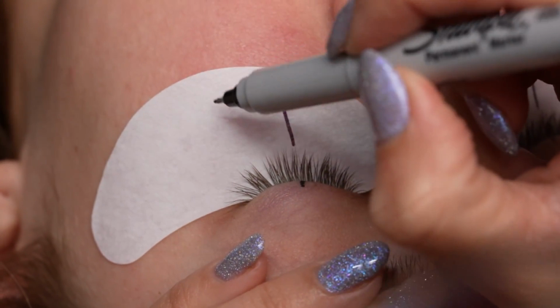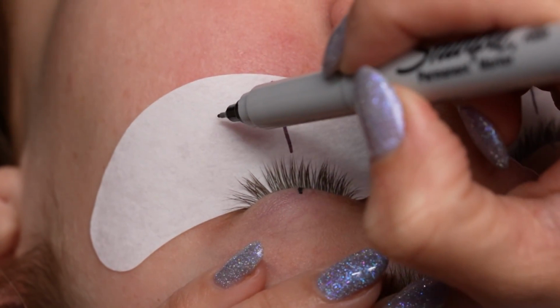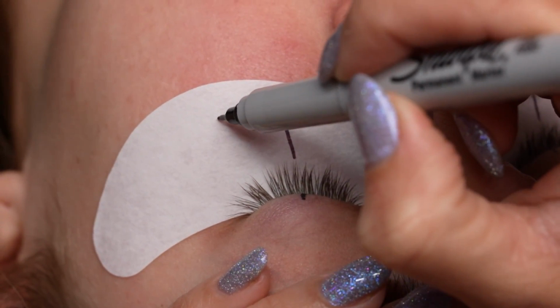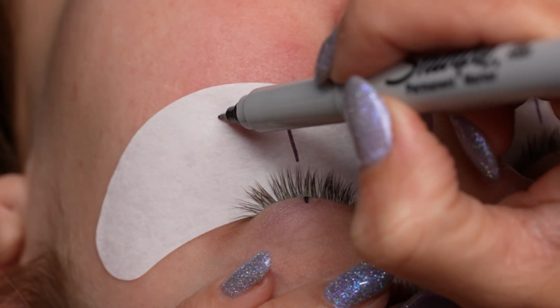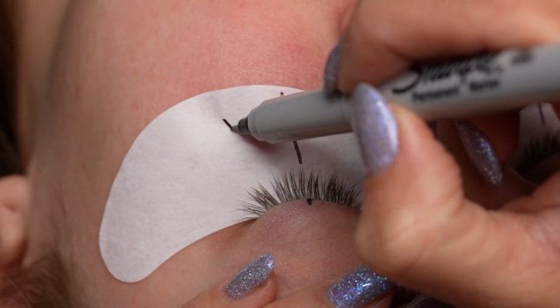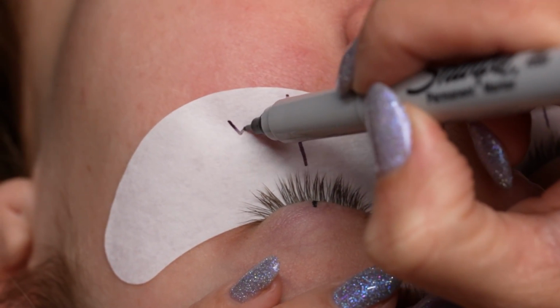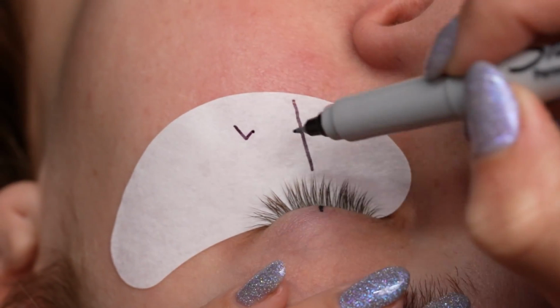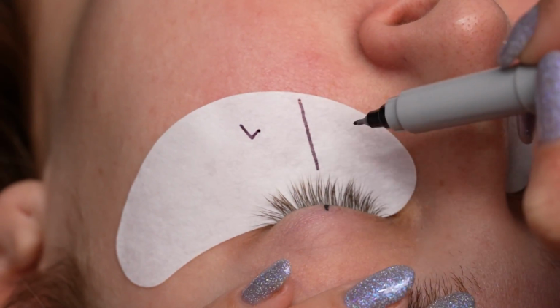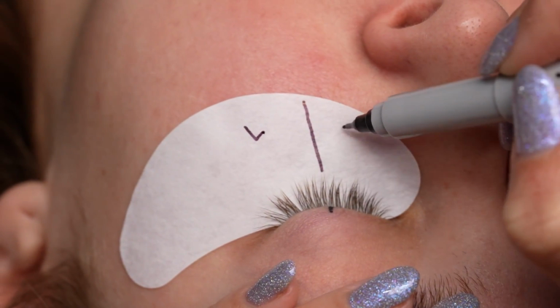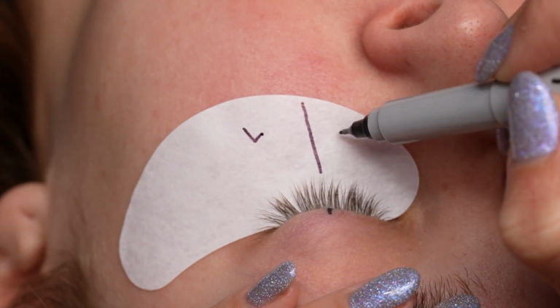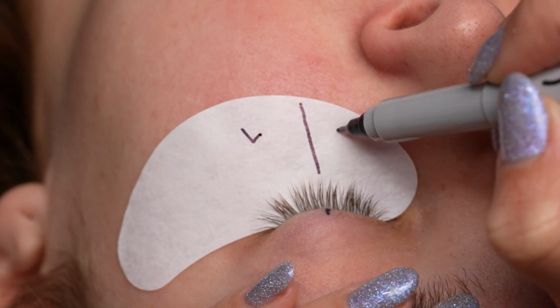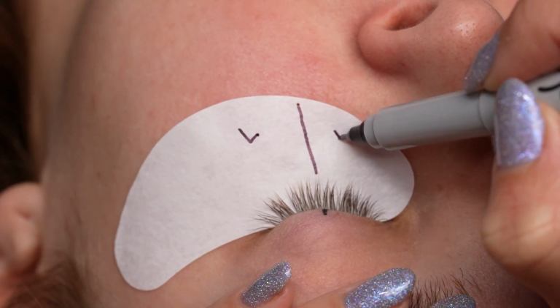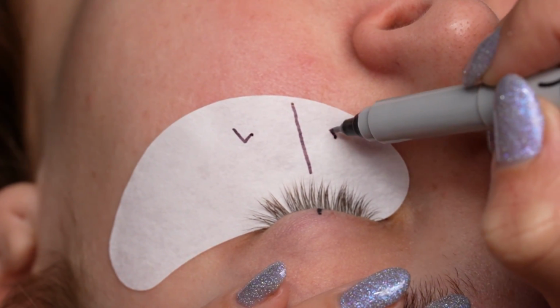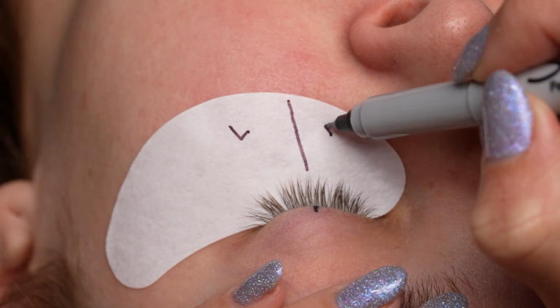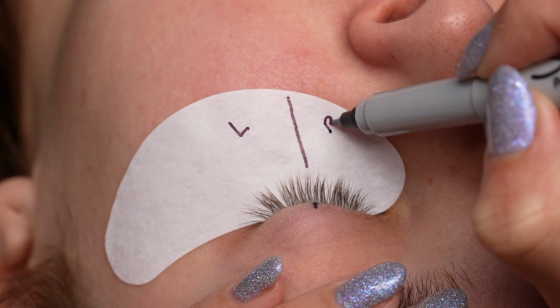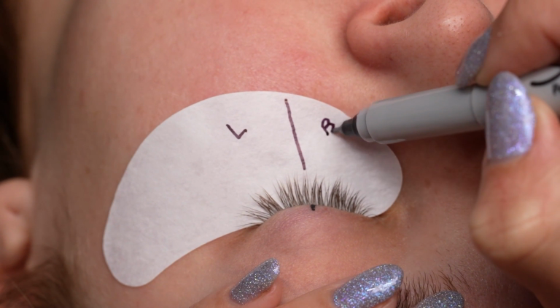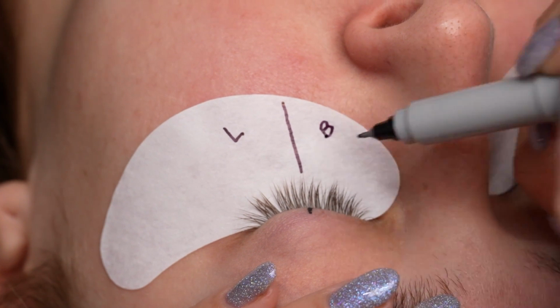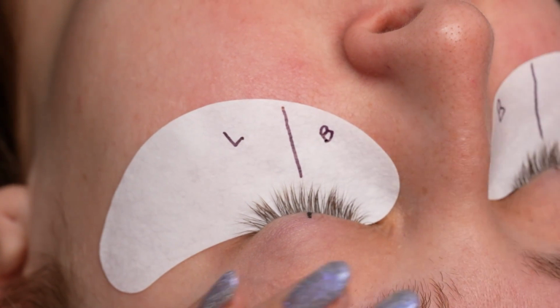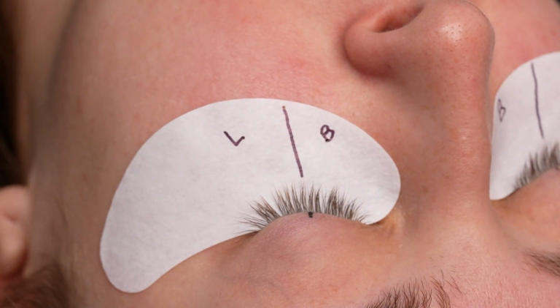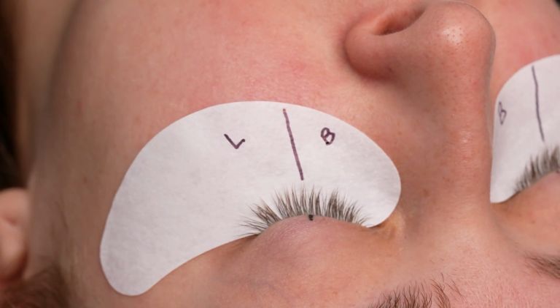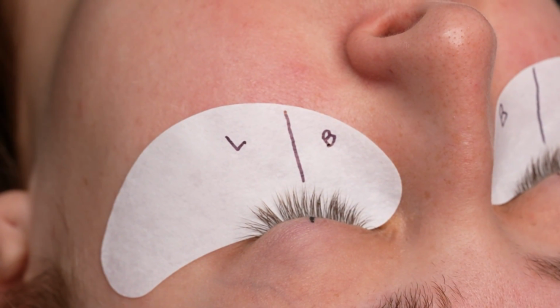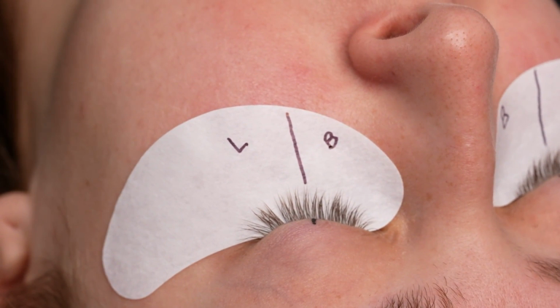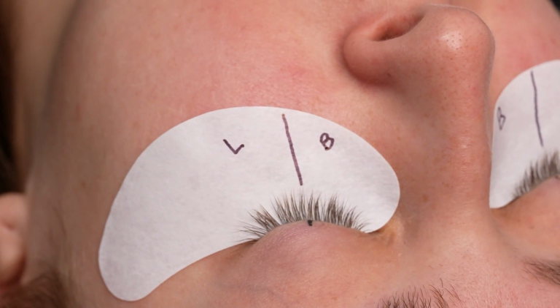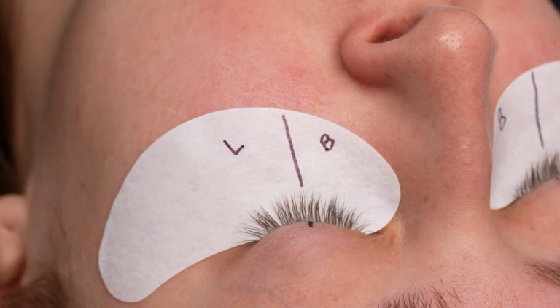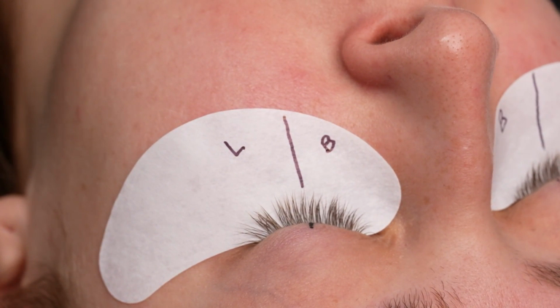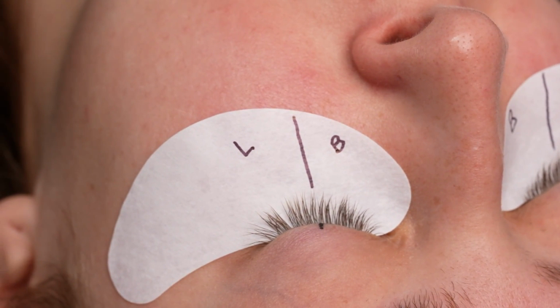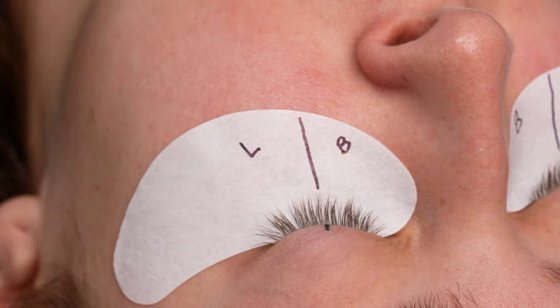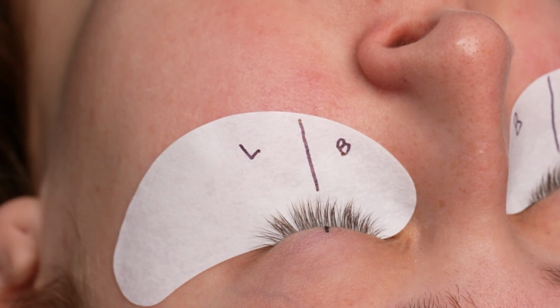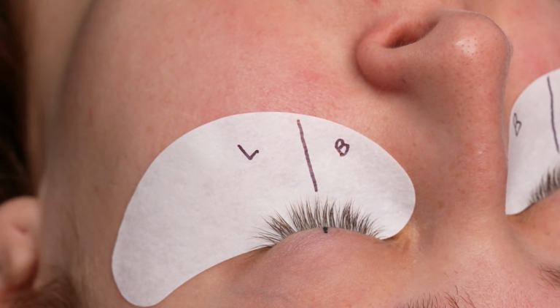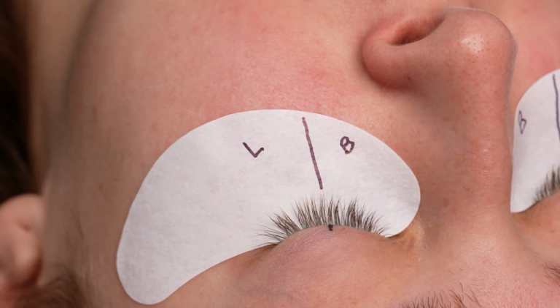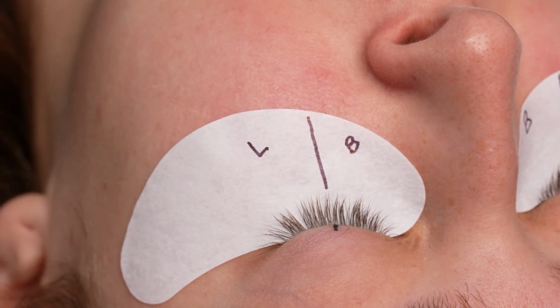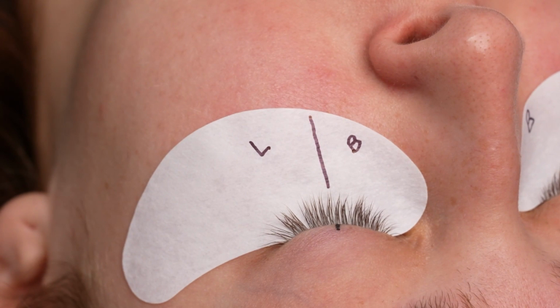So I decided to use B Curl on the inner corners, which will be lovely, and then she does need quite a lot of lift along that outer corner, so I decided to work with L Curl.